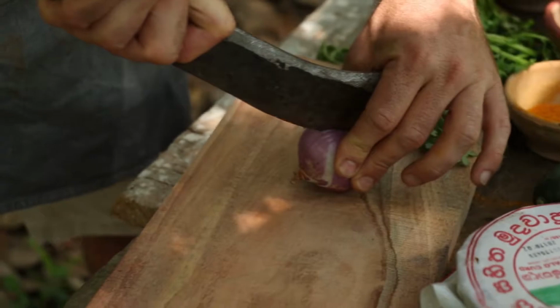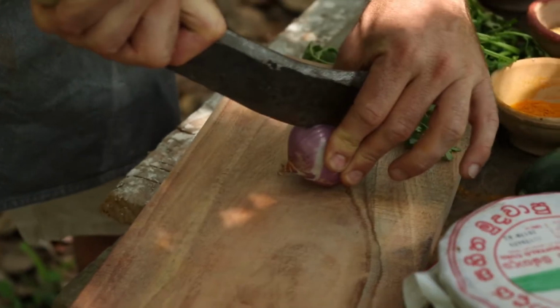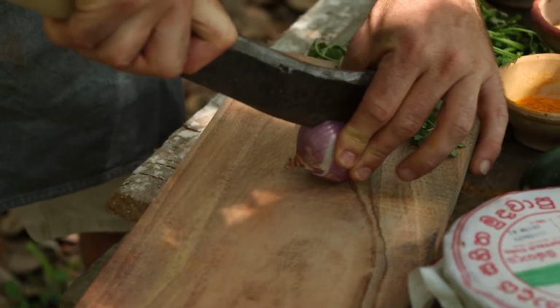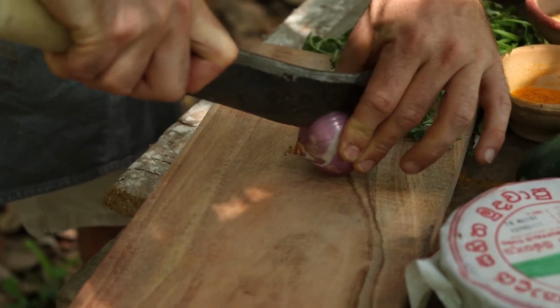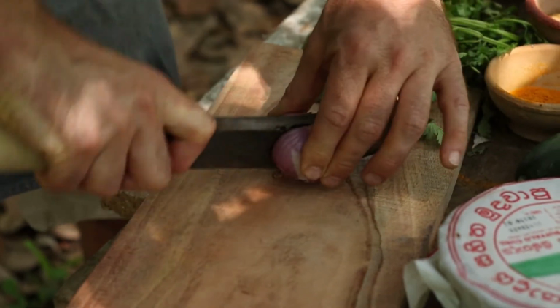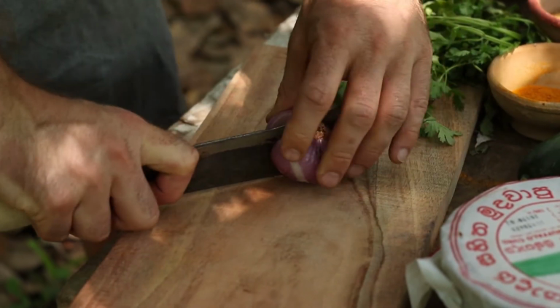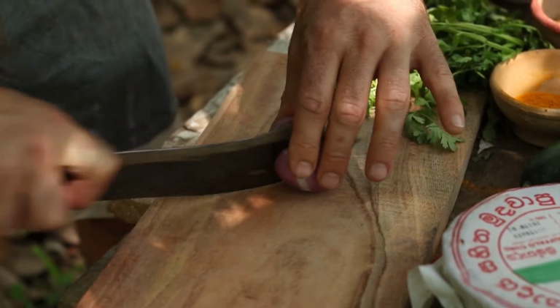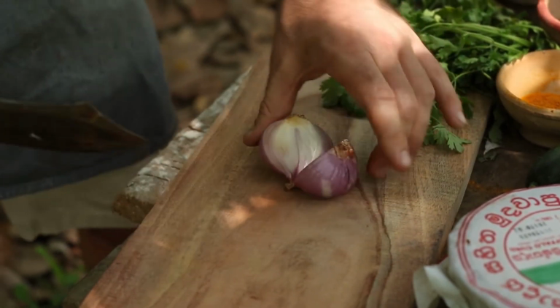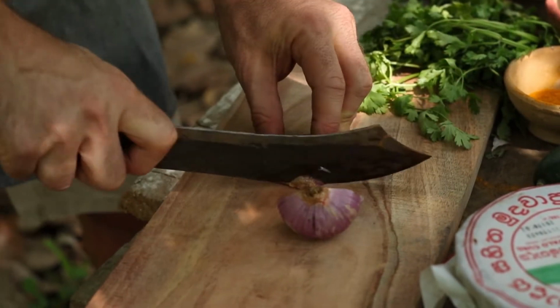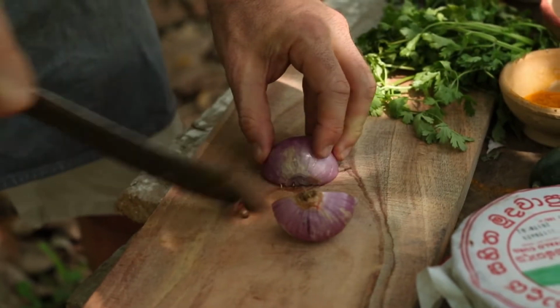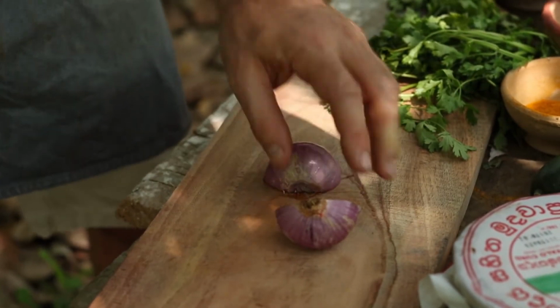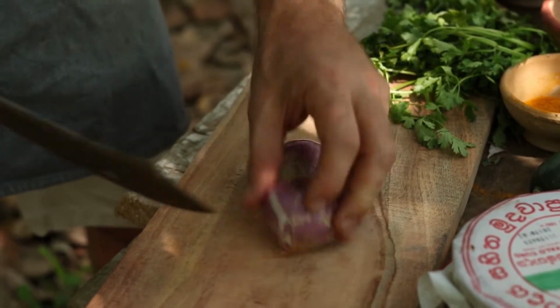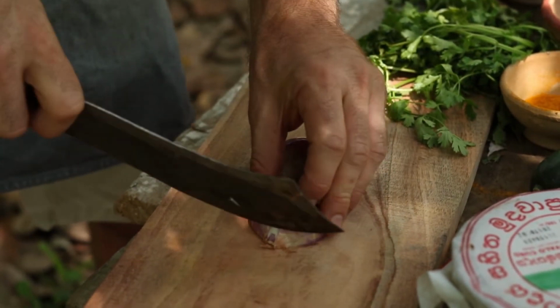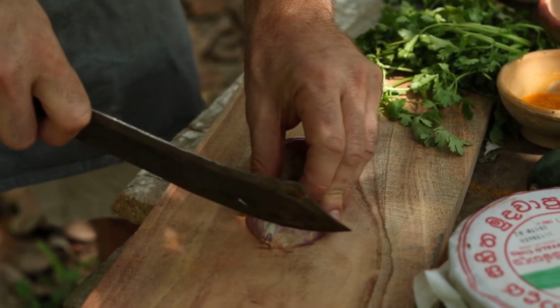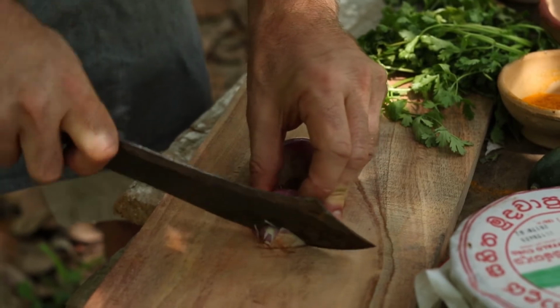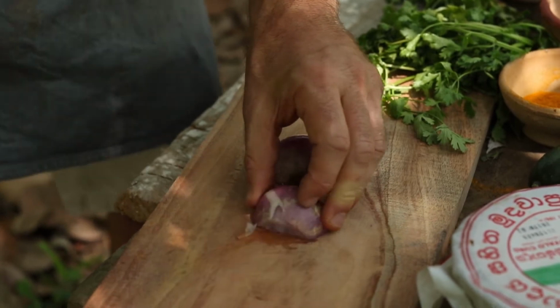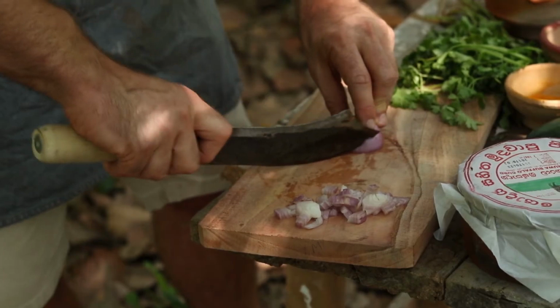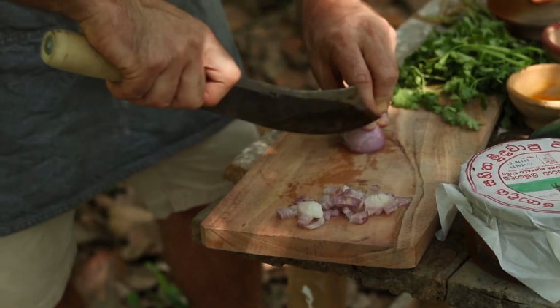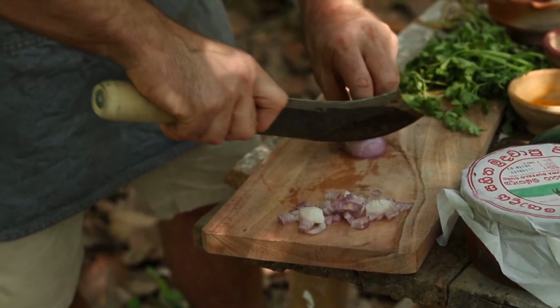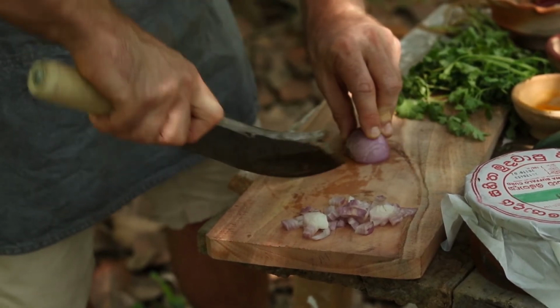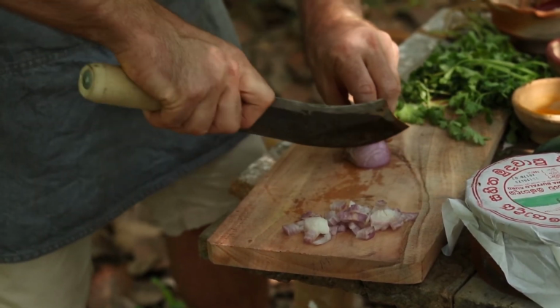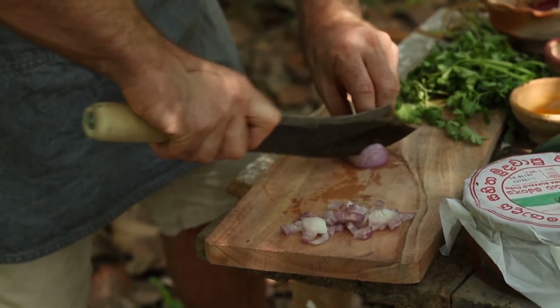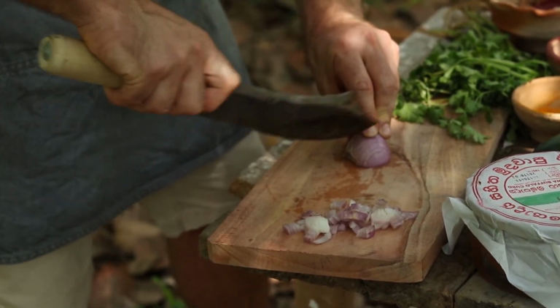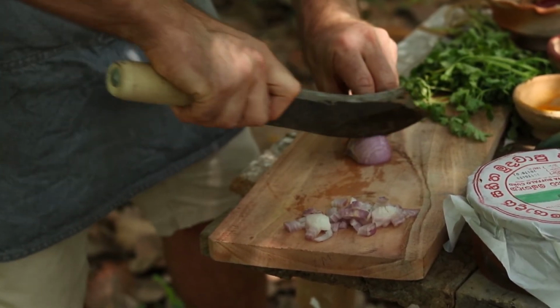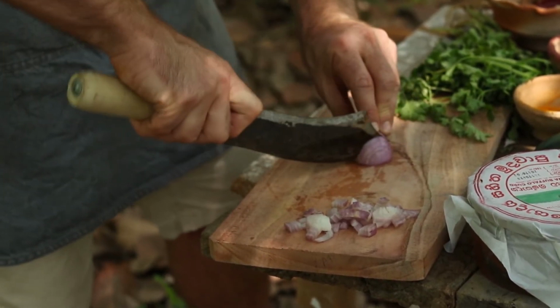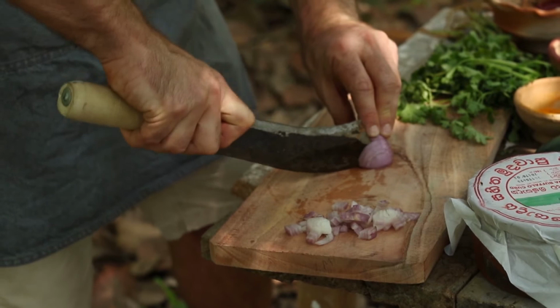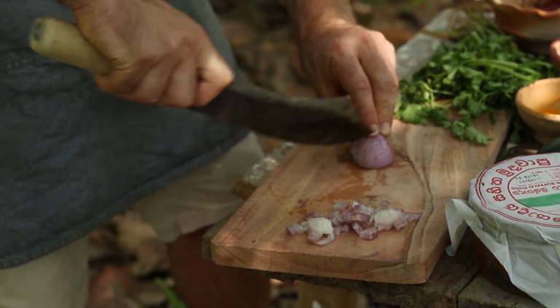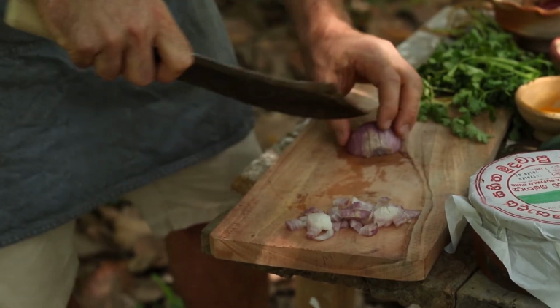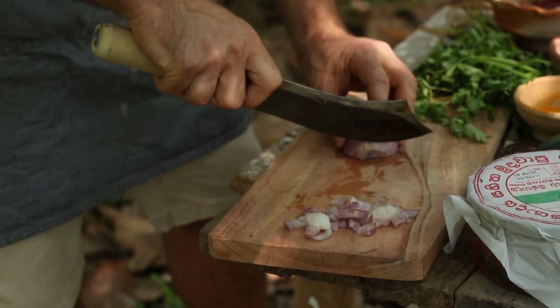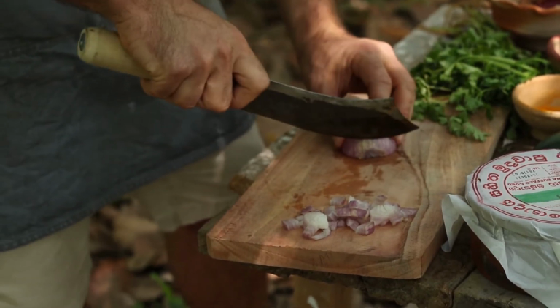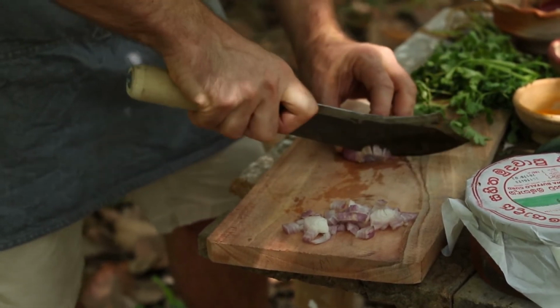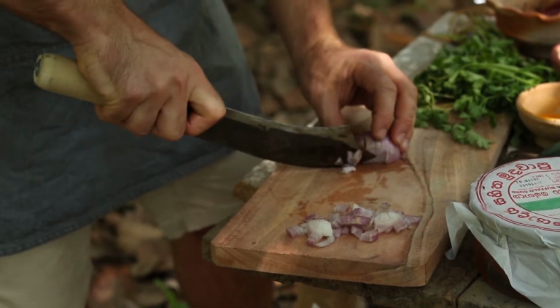First thing we're going to do is slice an onion in half through the root. Put a few slices along the onion lengthways and then turn it widthways to slice it into little chunks.